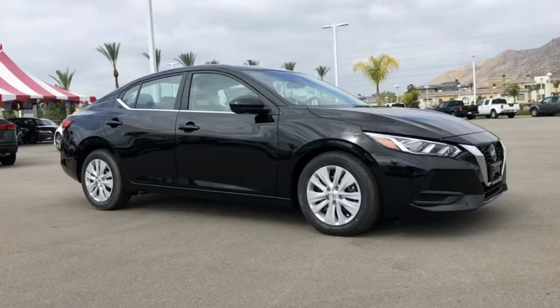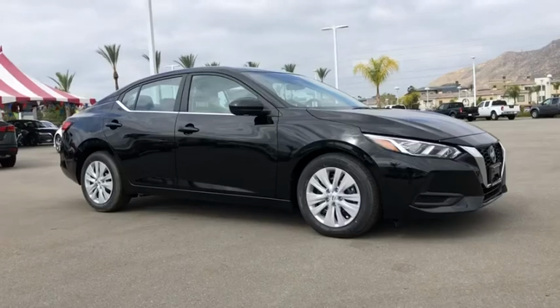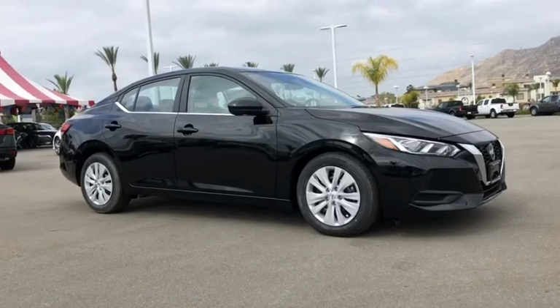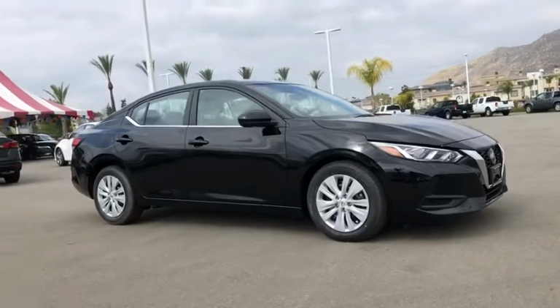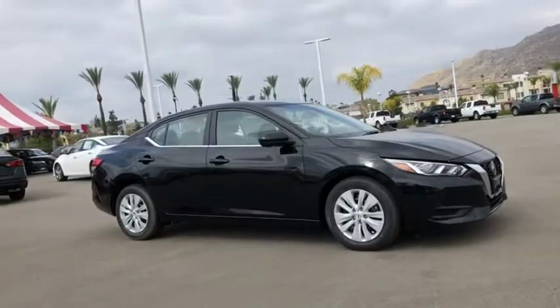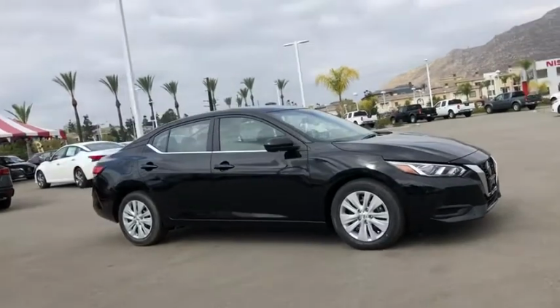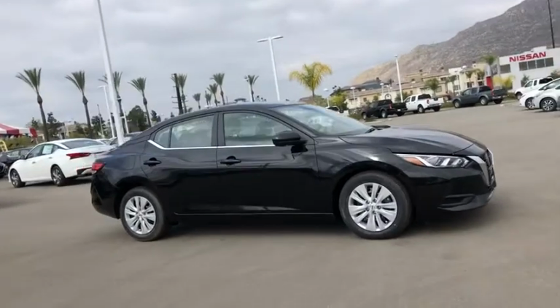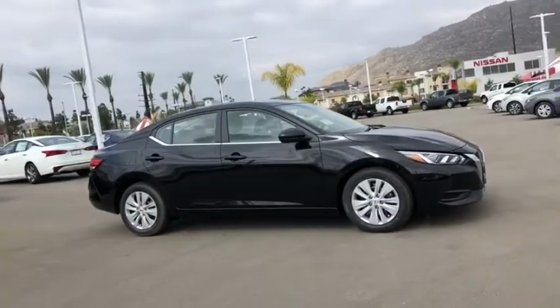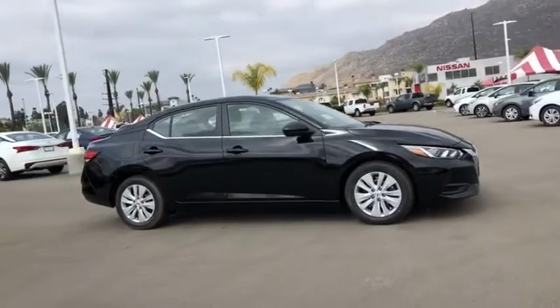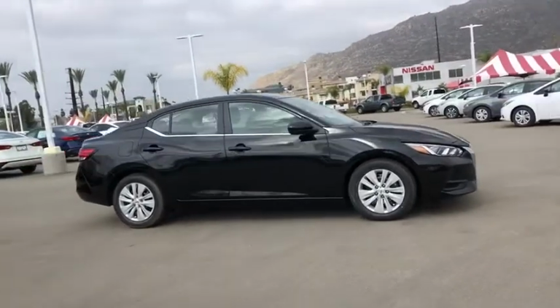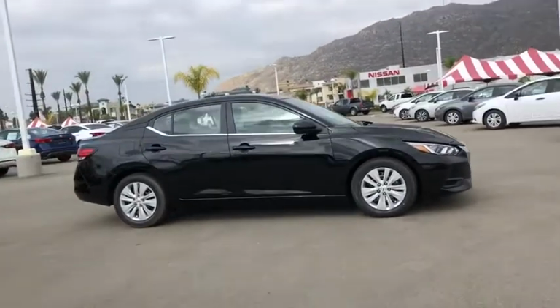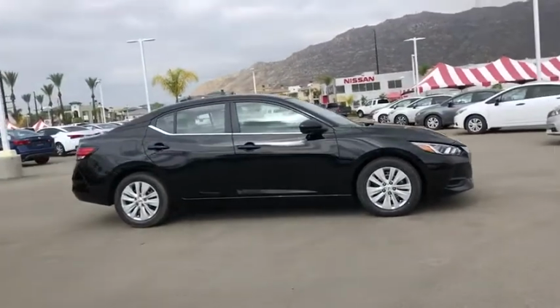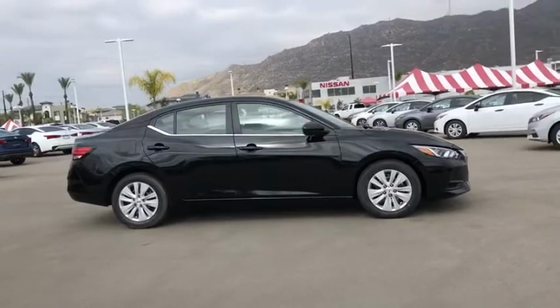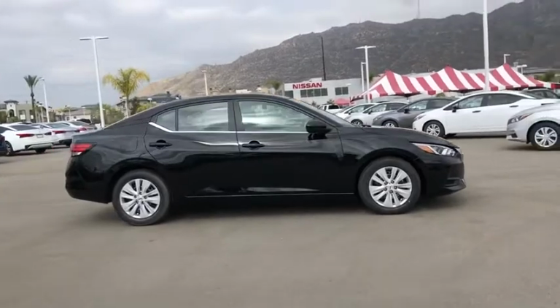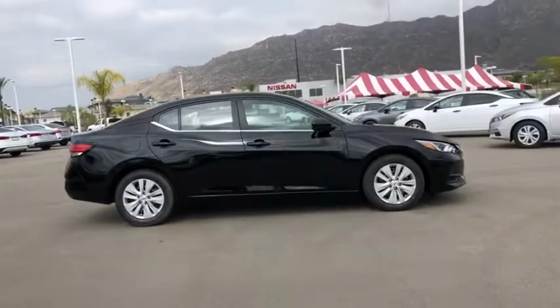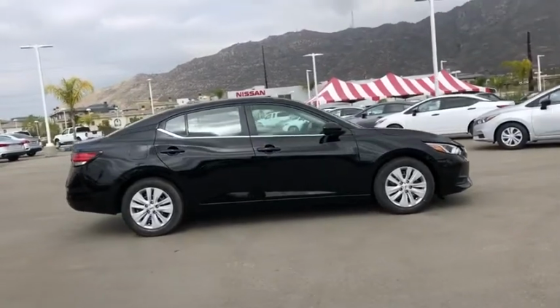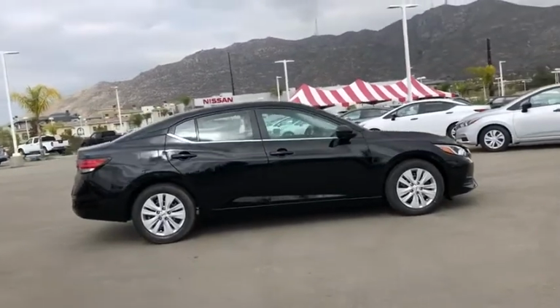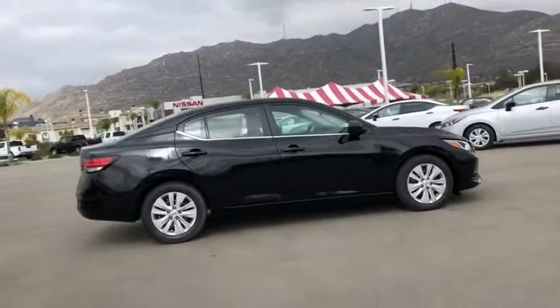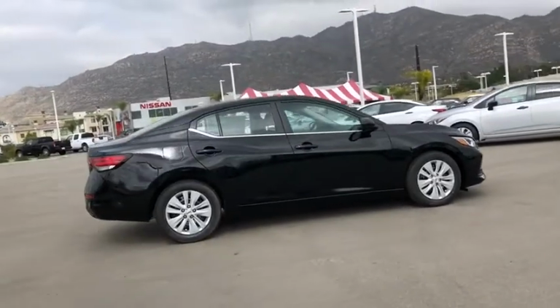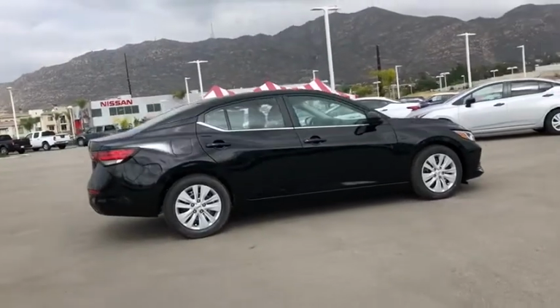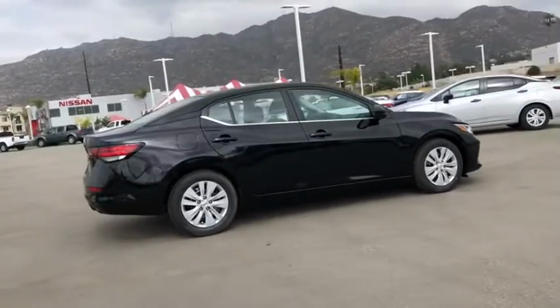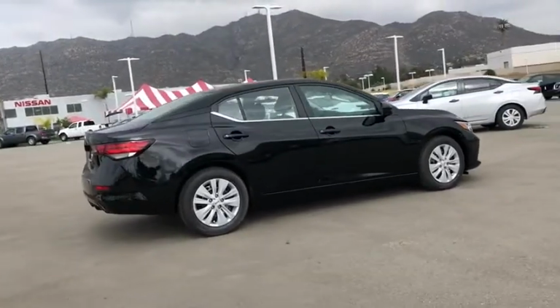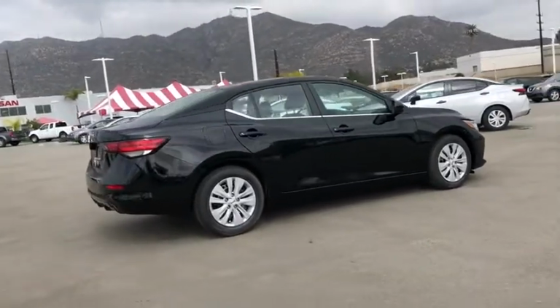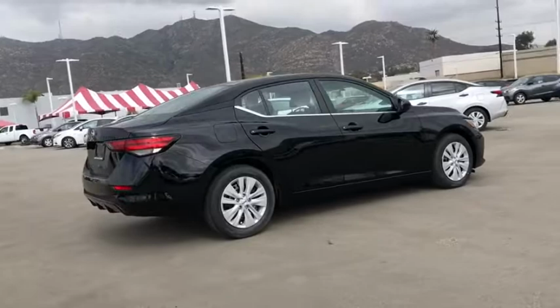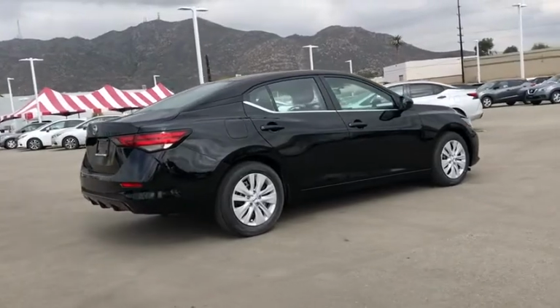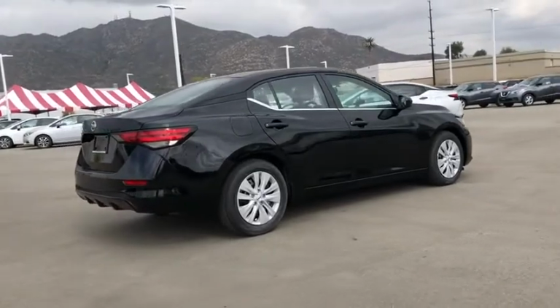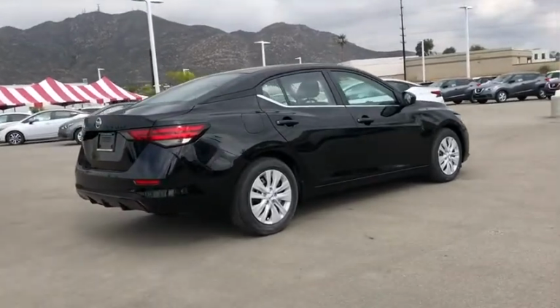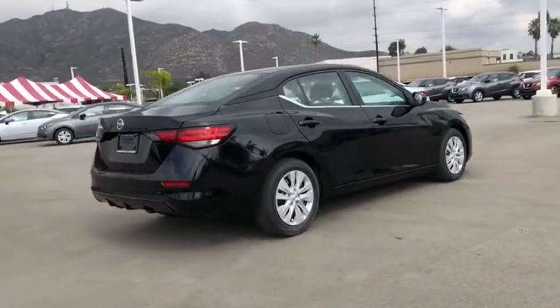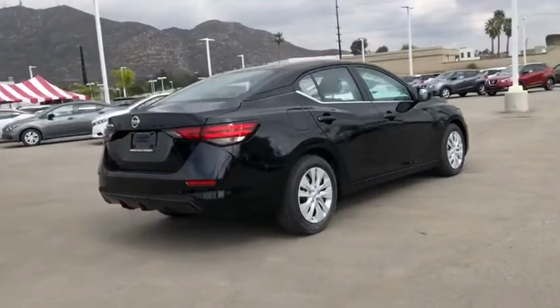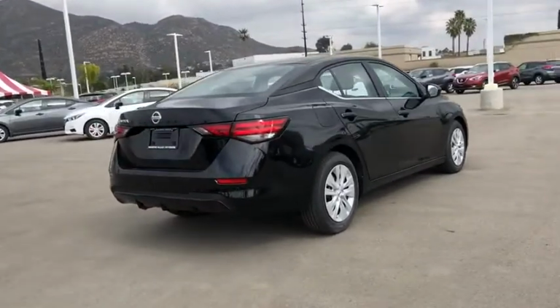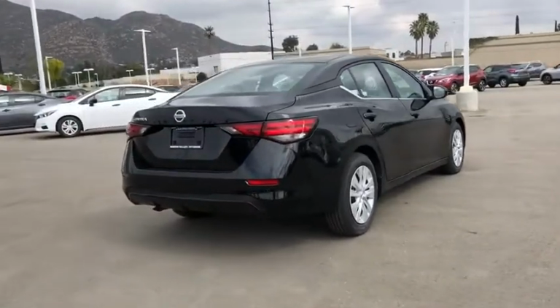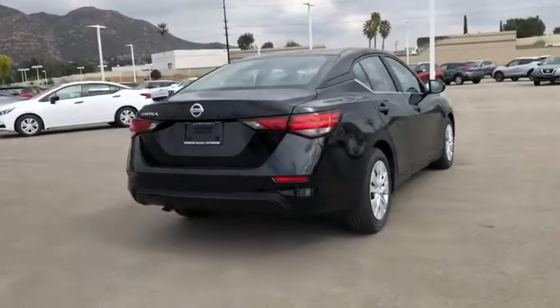We are pleased to show you the 2020 Nissan Sentra. With its spacious and versatile interior and stellar fuel efficiency, the Nissan Sentra is the obvious choice for anyone who wants to enjoy a stylish and comfortable ride.